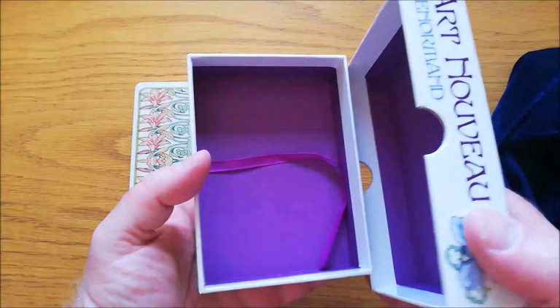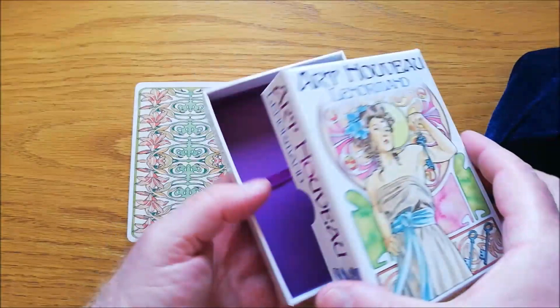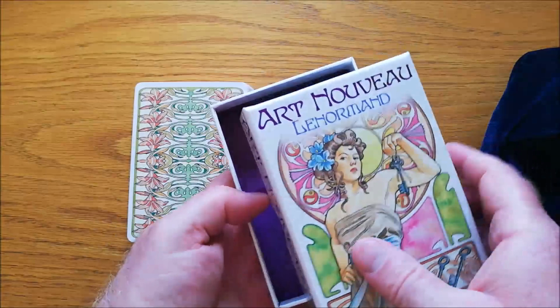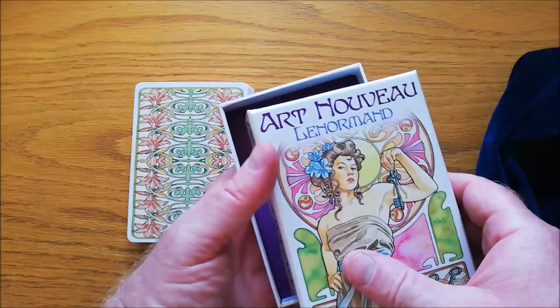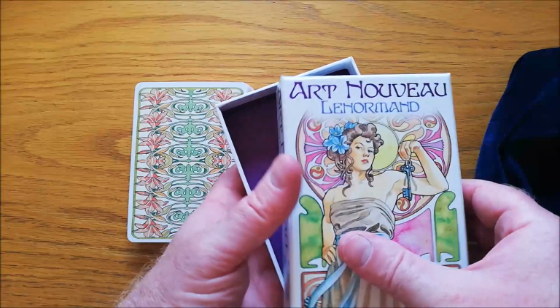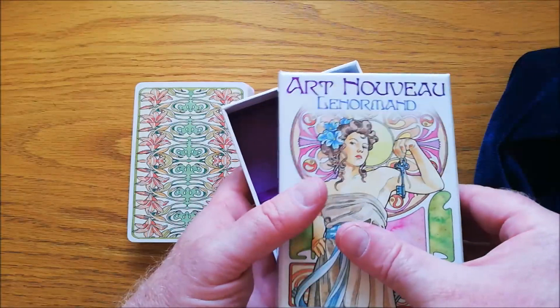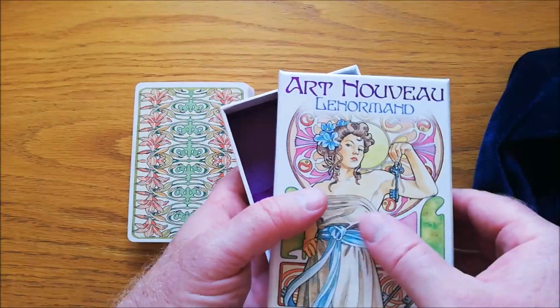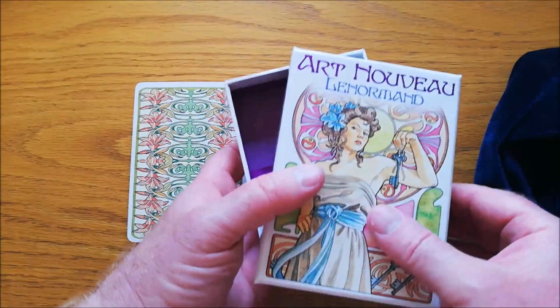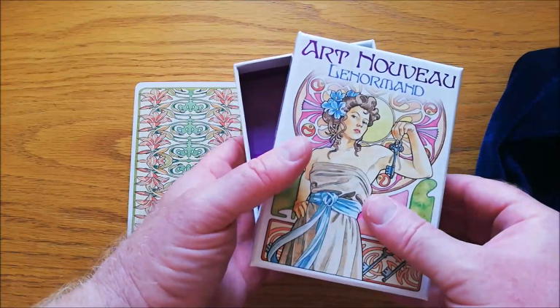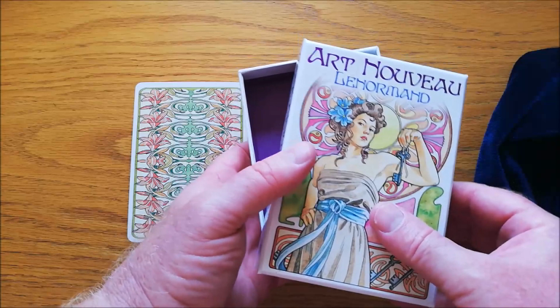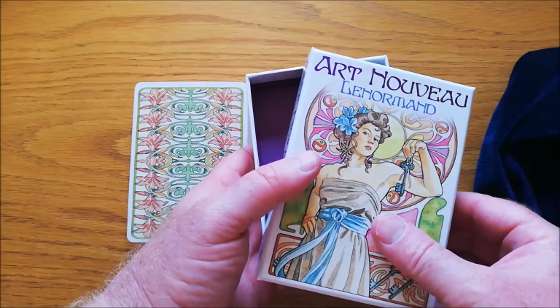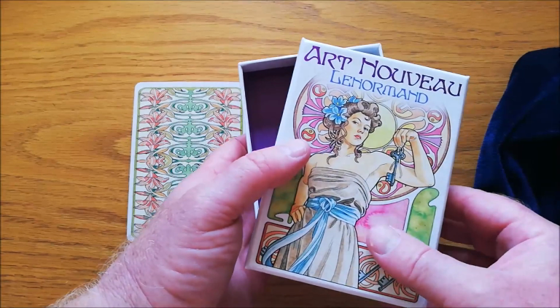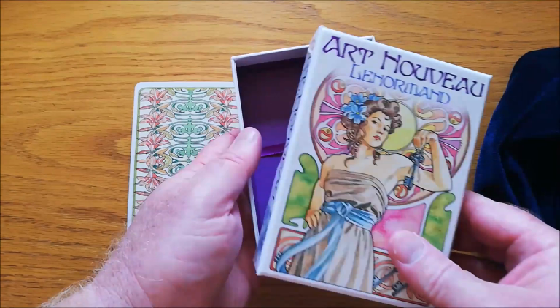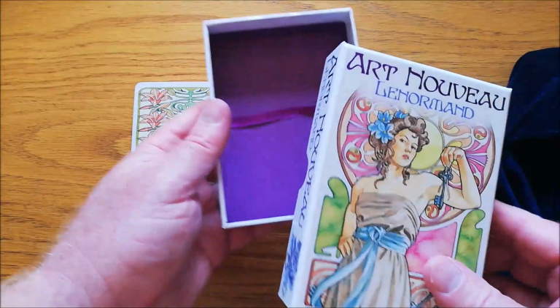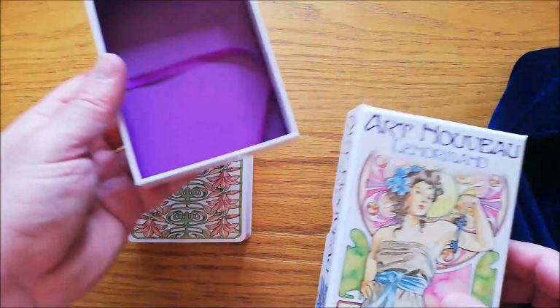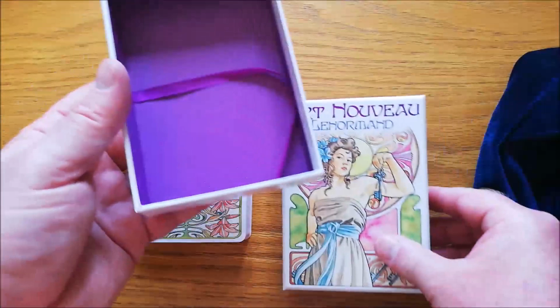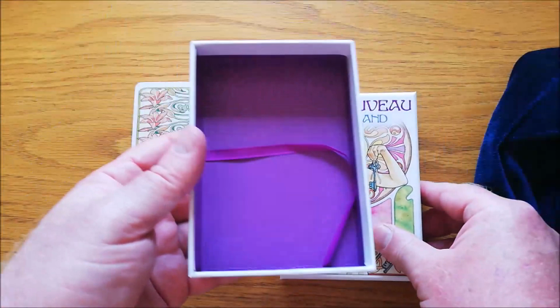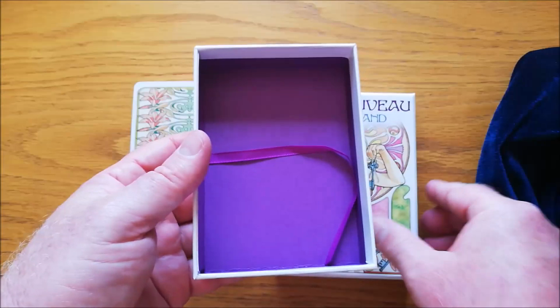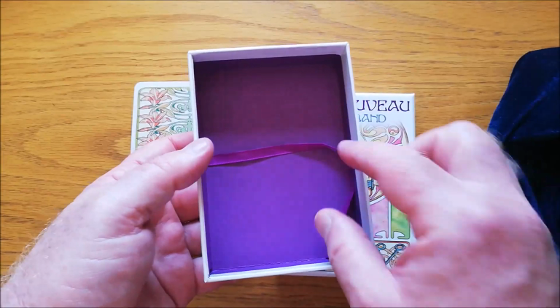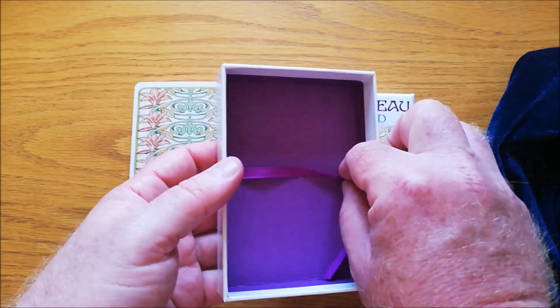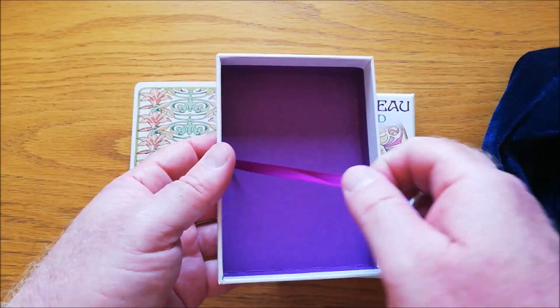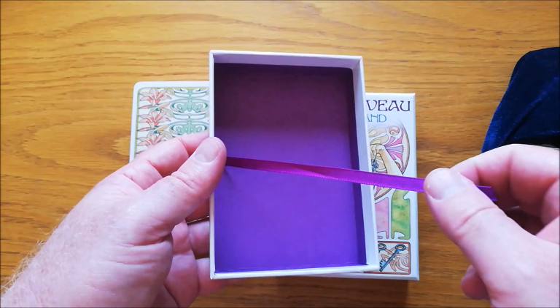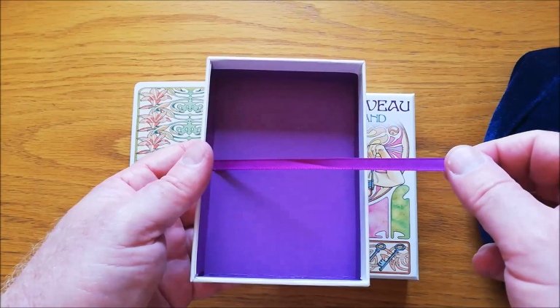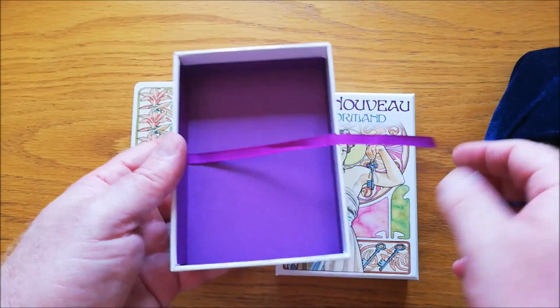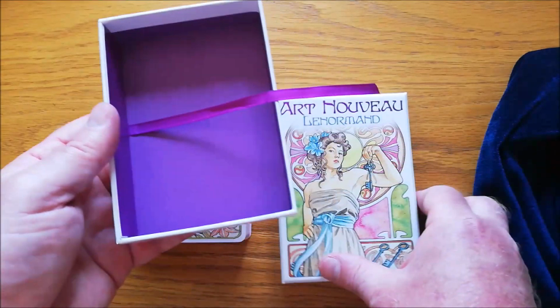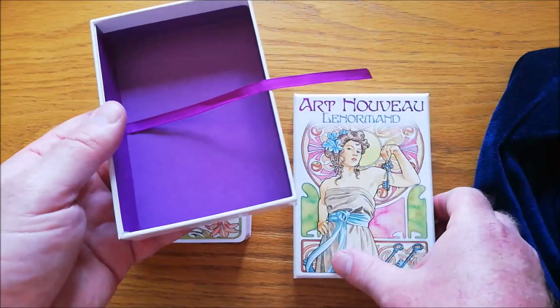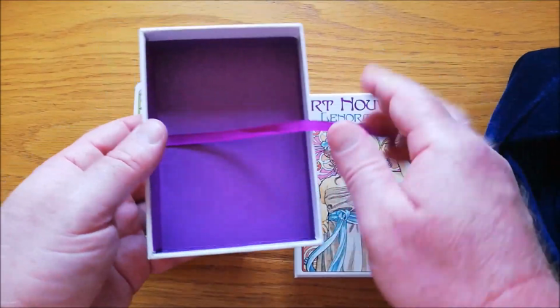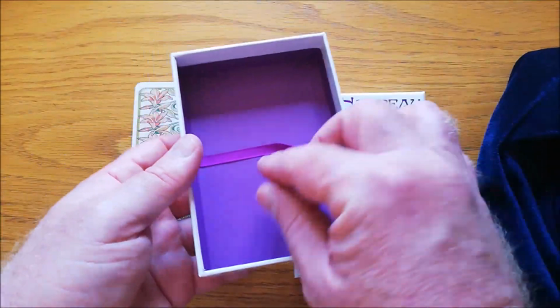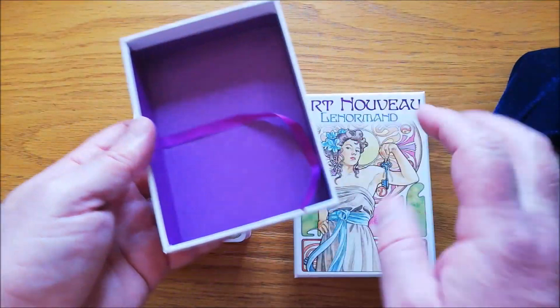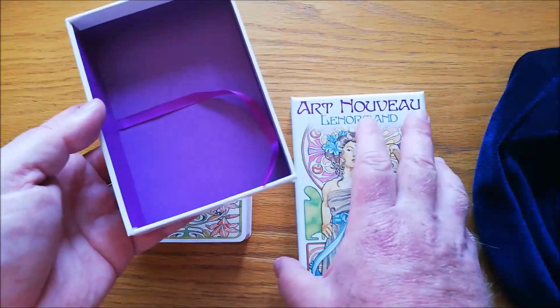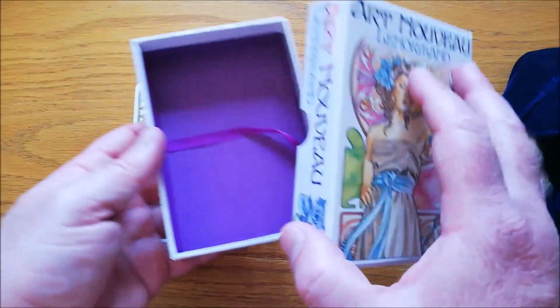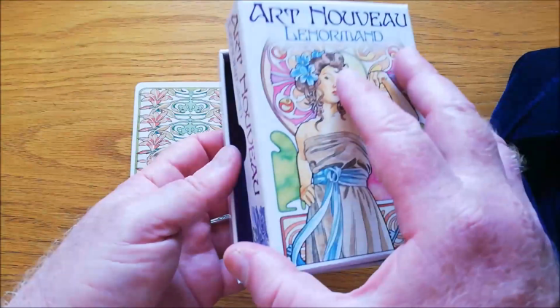It's quite a big Le Normand deck — actually a very big Le Normand deck — but it comes in this beautiful box, beautiful purple inside. It's got this little ribbon, so it's very upmarket boxing.